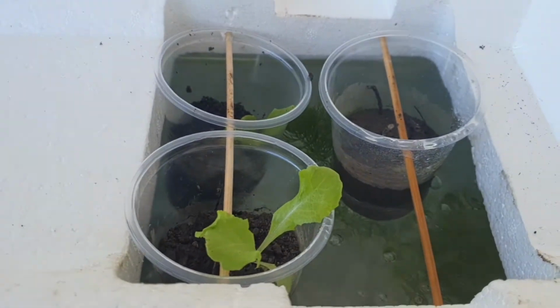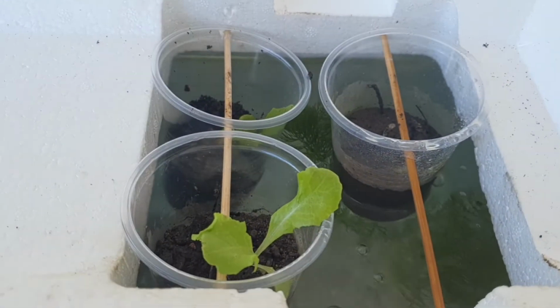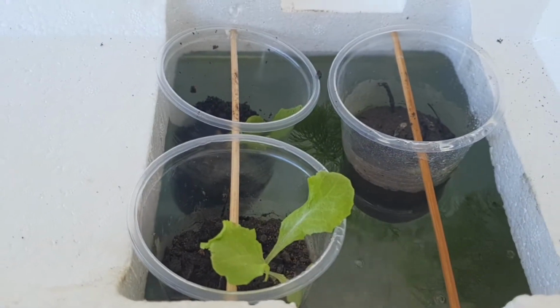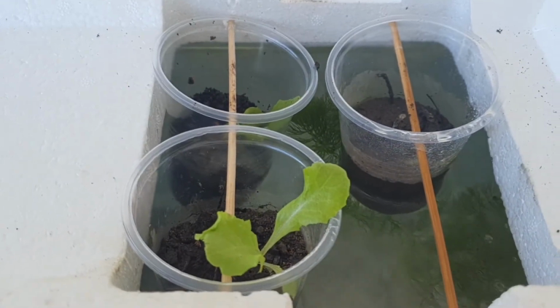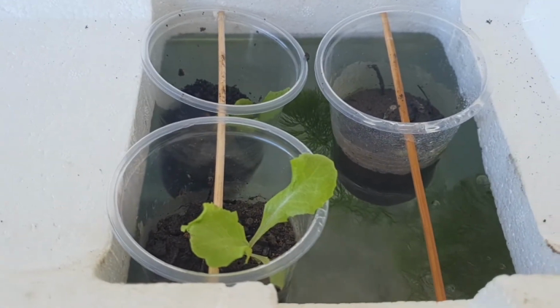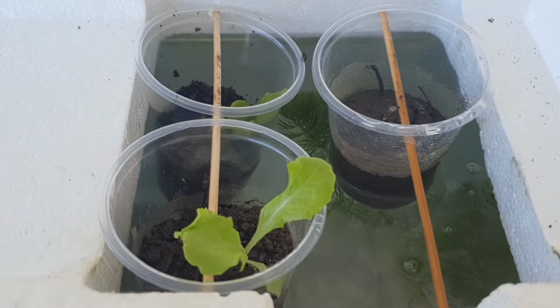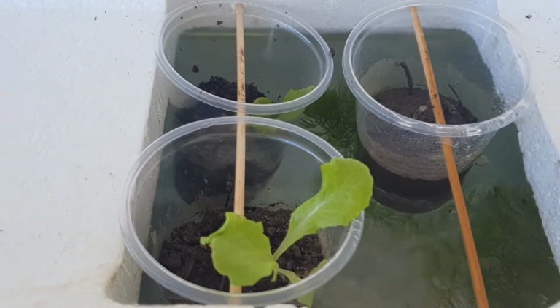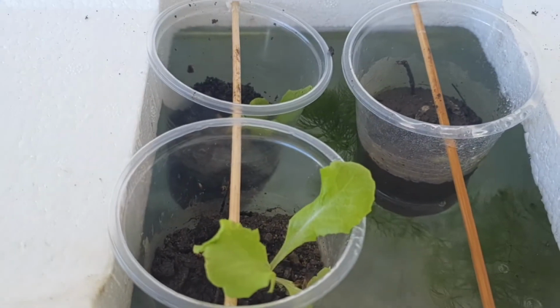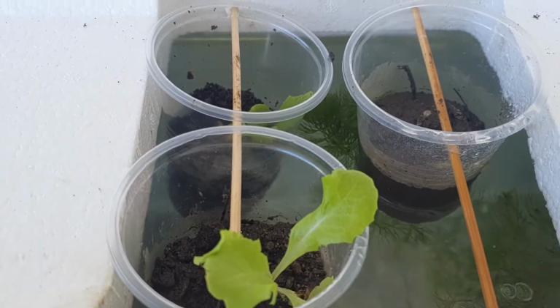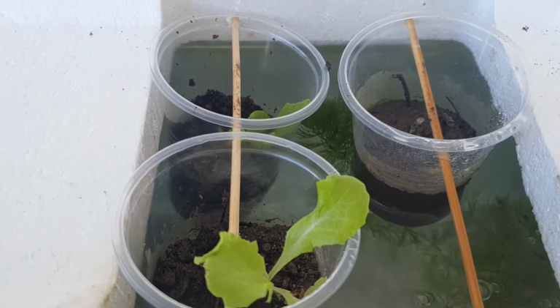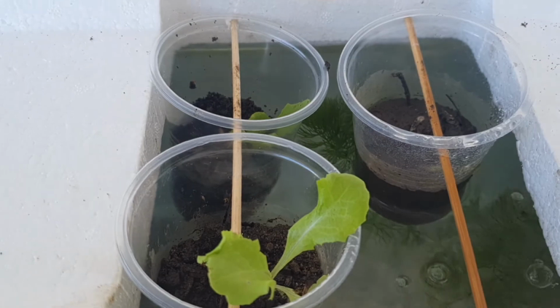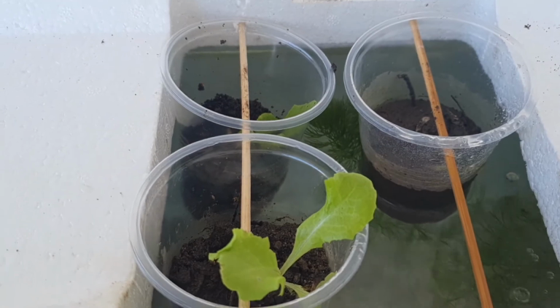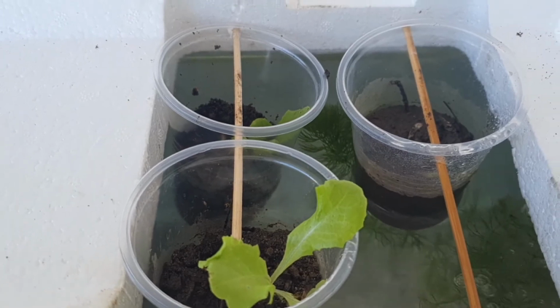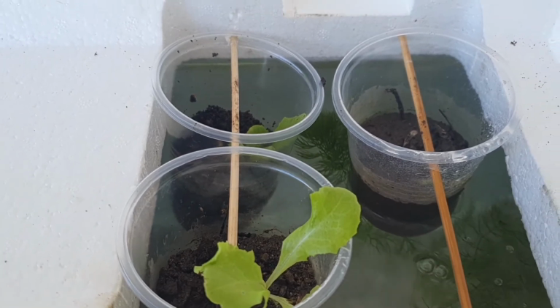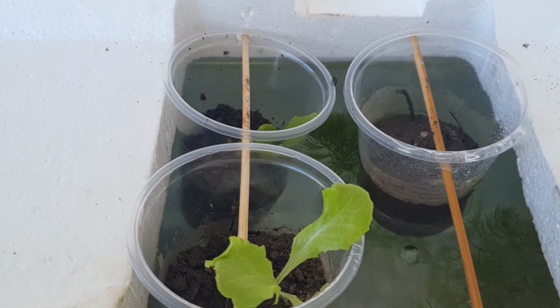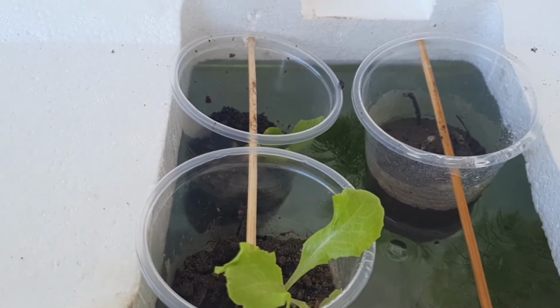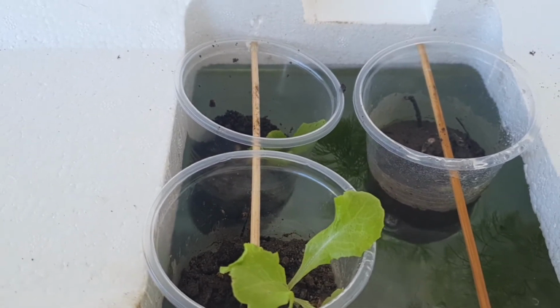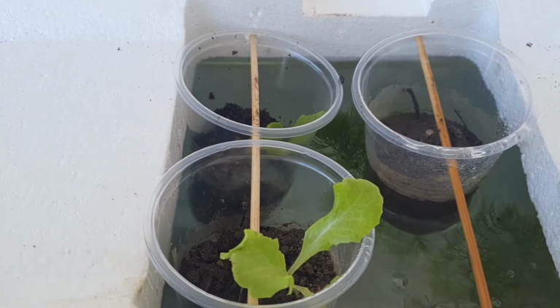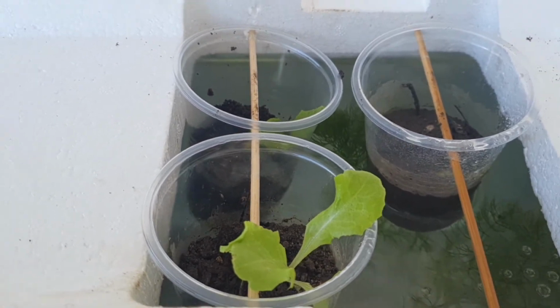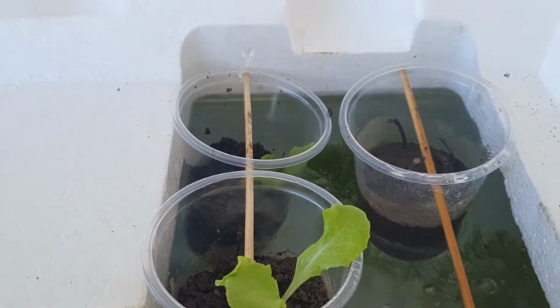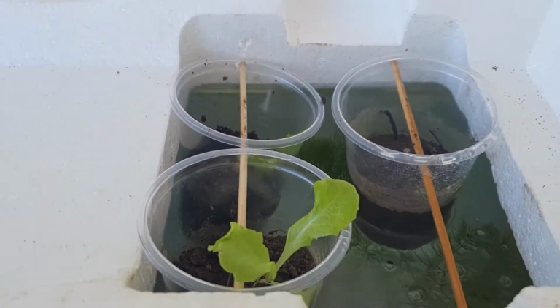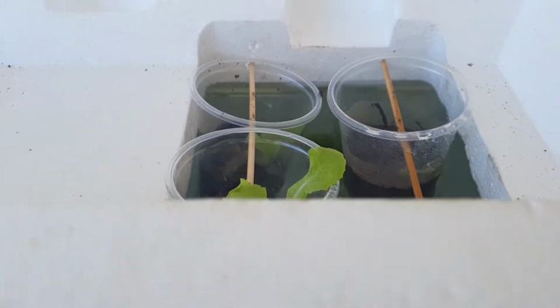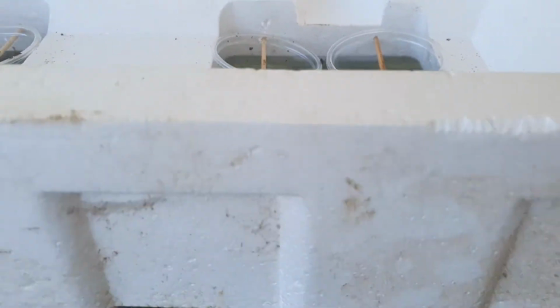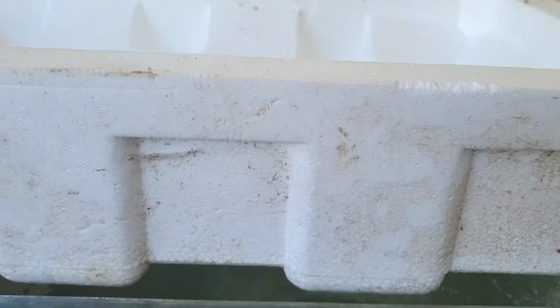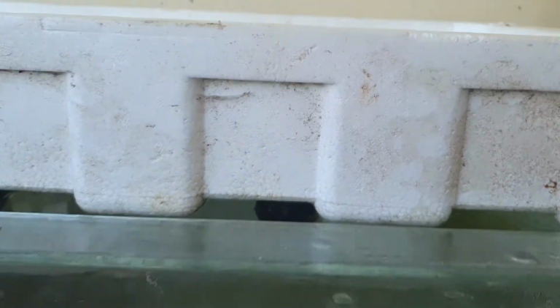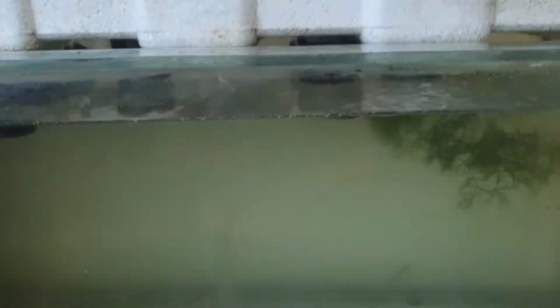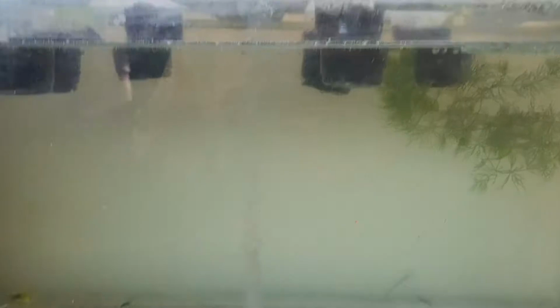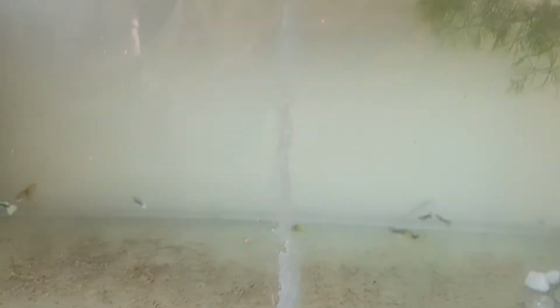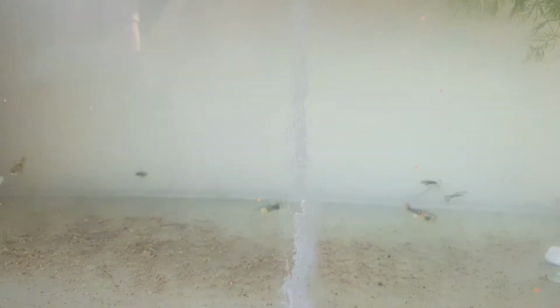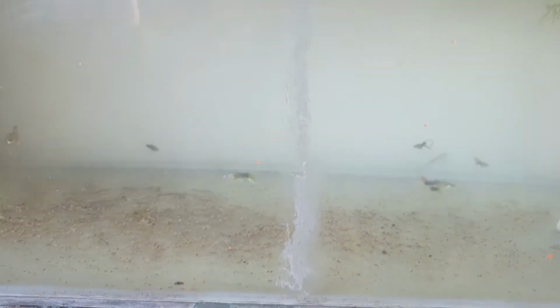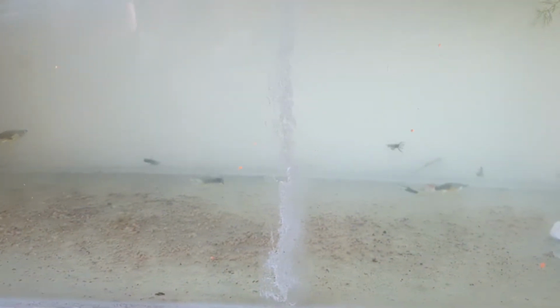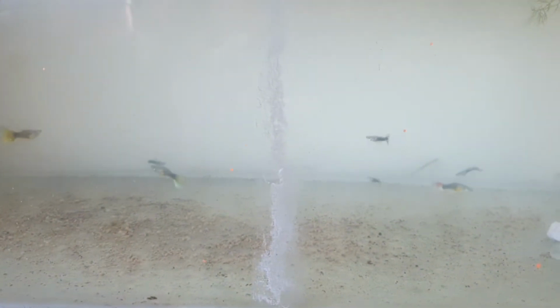And then we put the styro bait on top of the aquarium. Make sure the cups are partially dipped in the water.